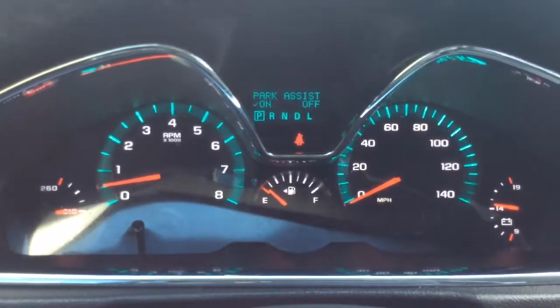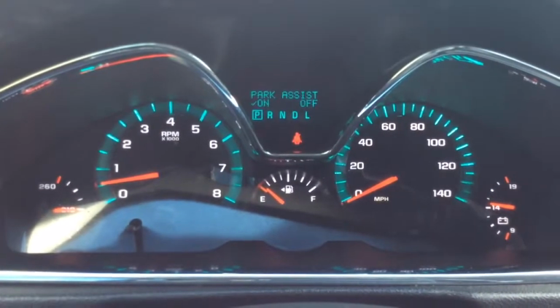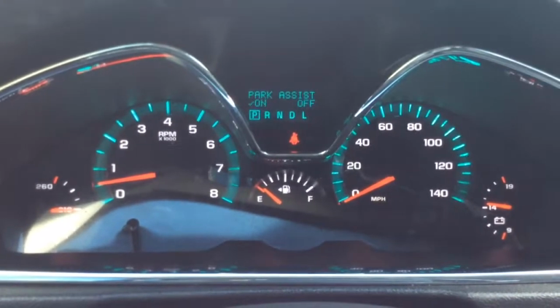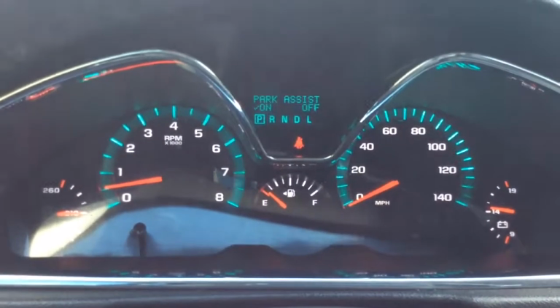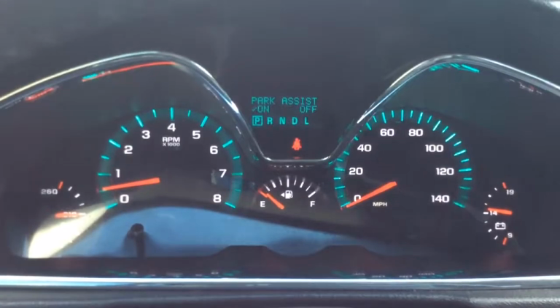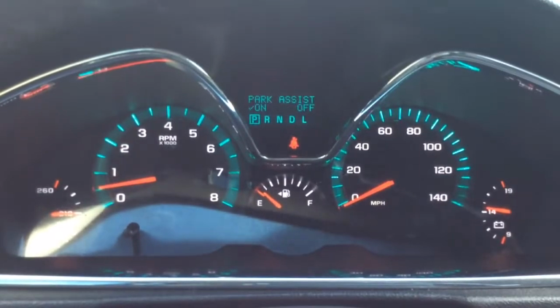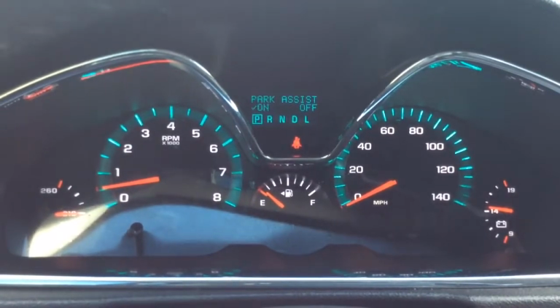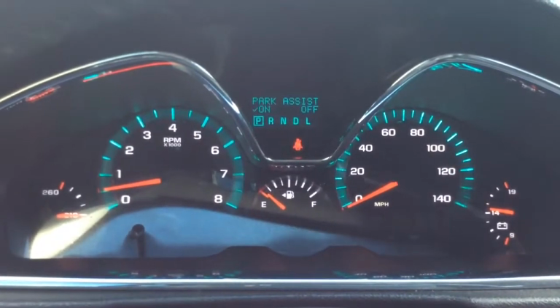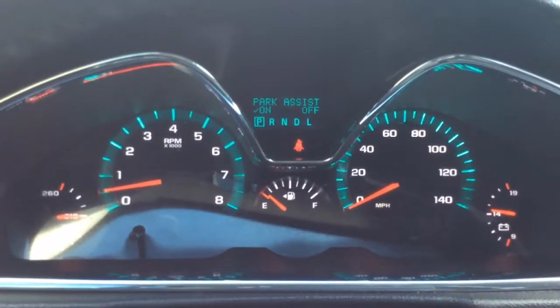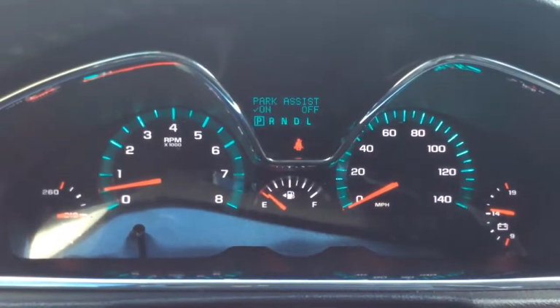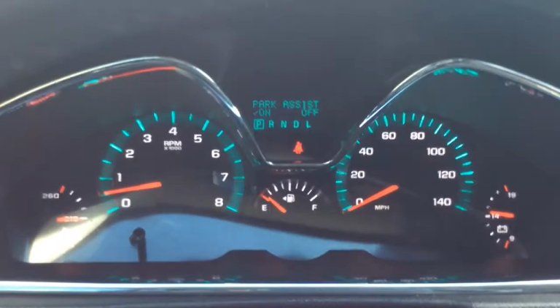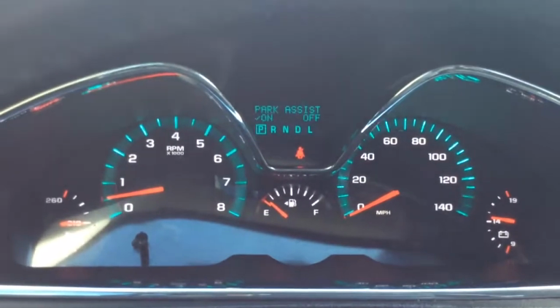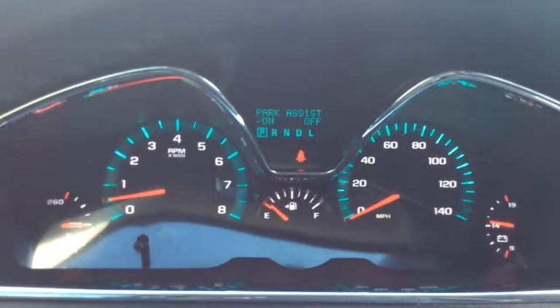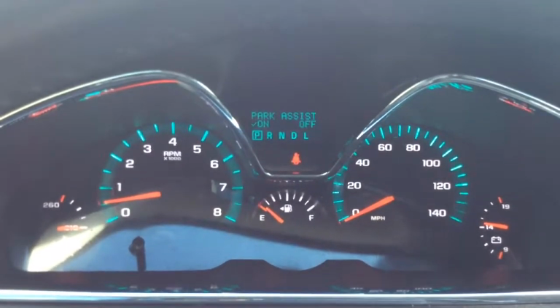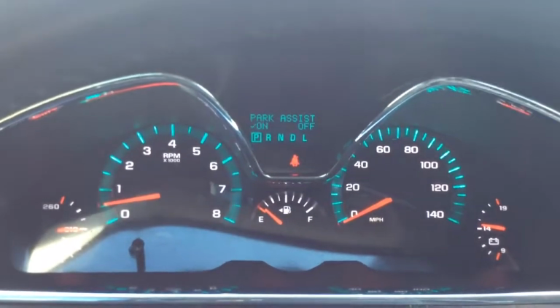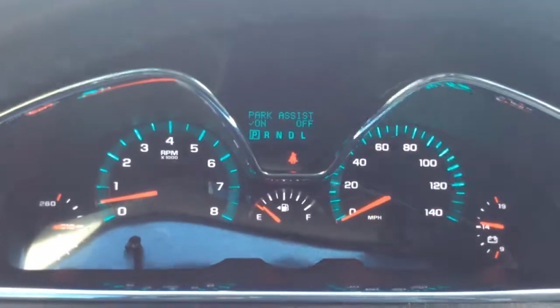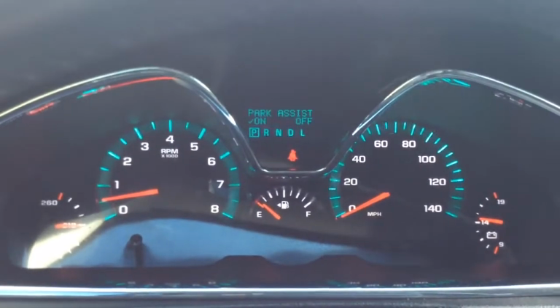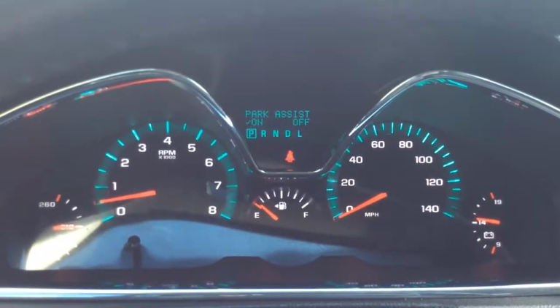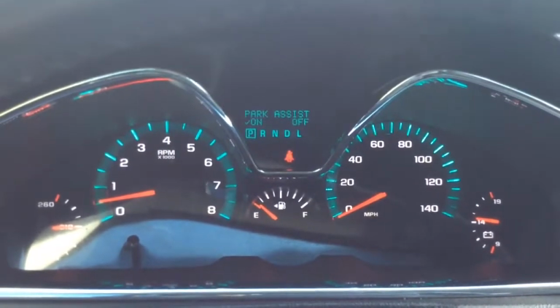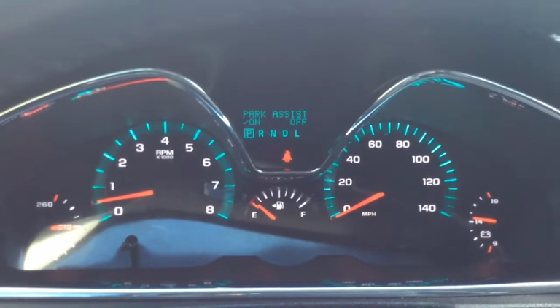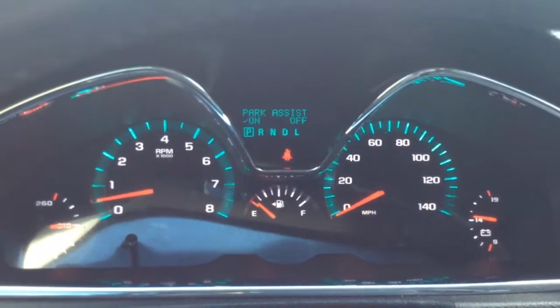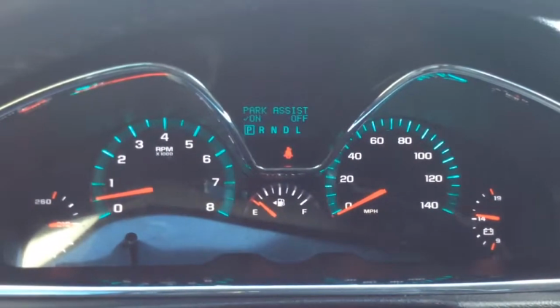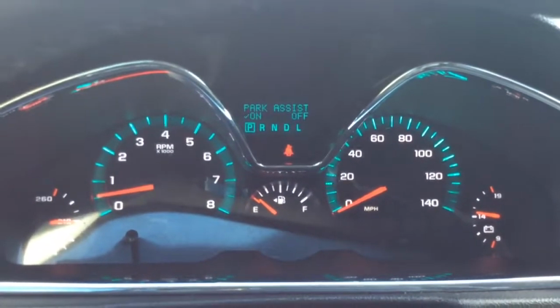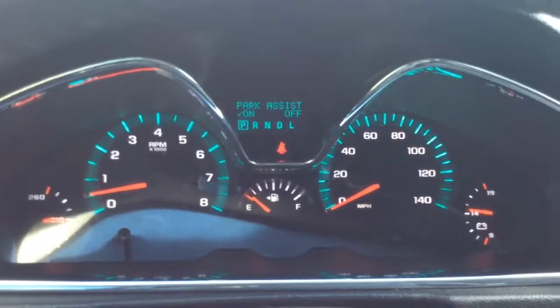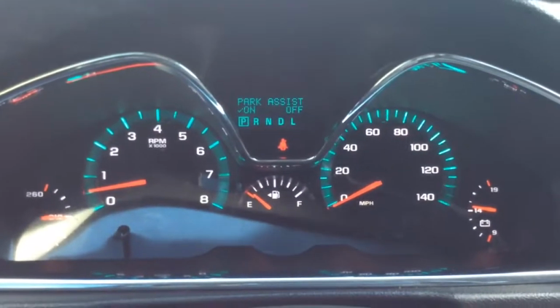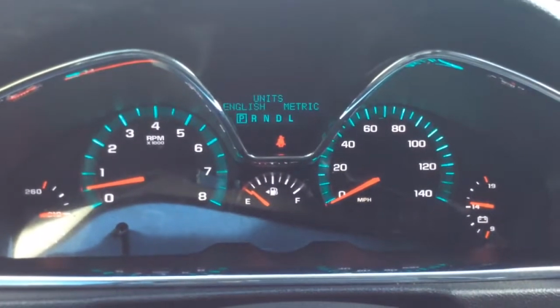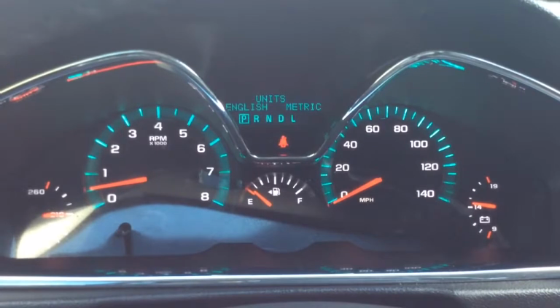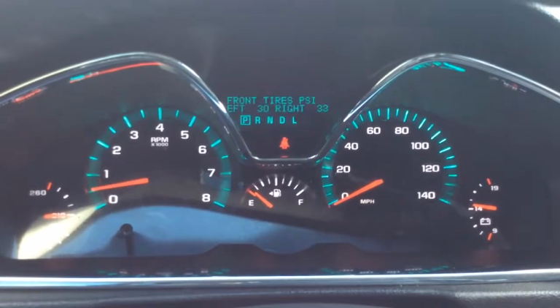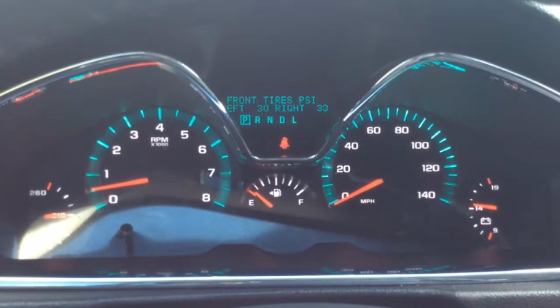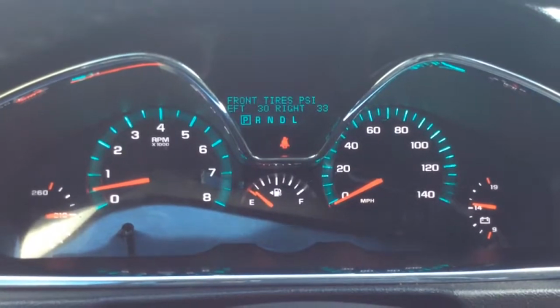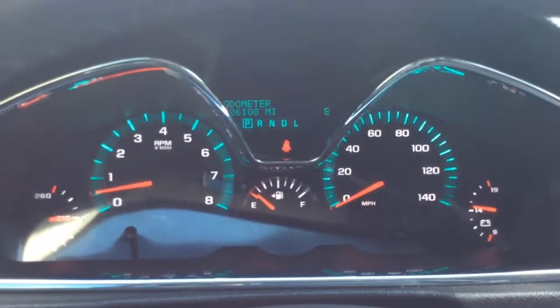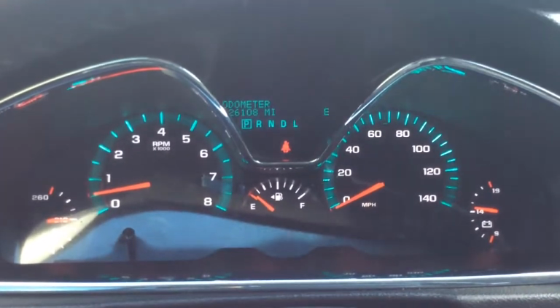It has backup sensors and park assist, so you can turn those on and off if you don't want them every time. What that park assist does is when you back up and get too close to something, it beeps at you. You can turn that on or off. You also have your units and back to the tire pressure monitors.